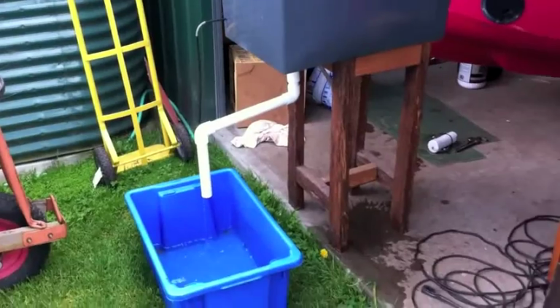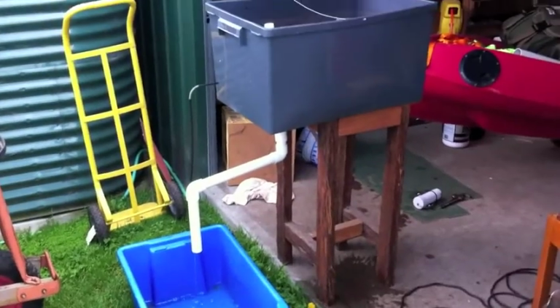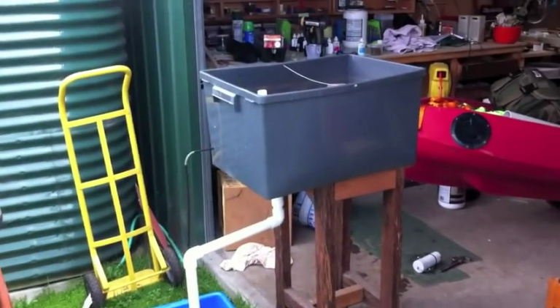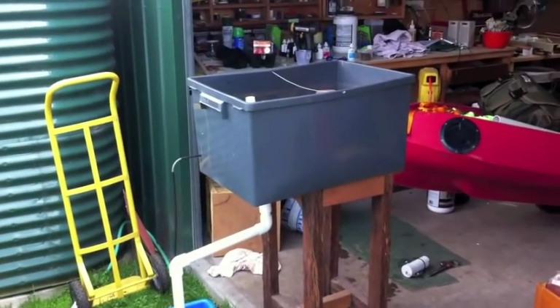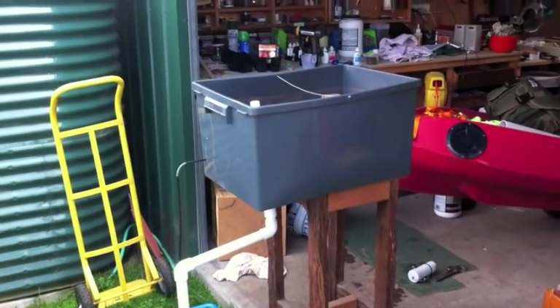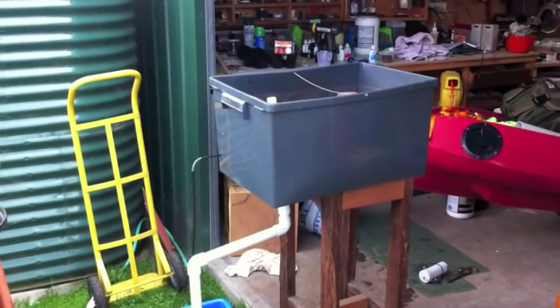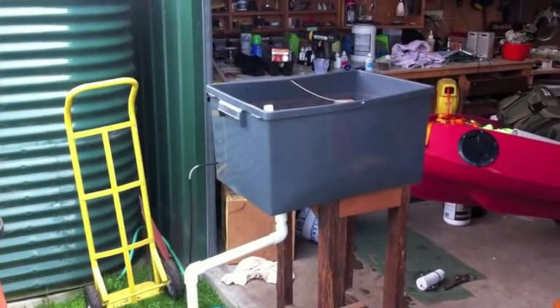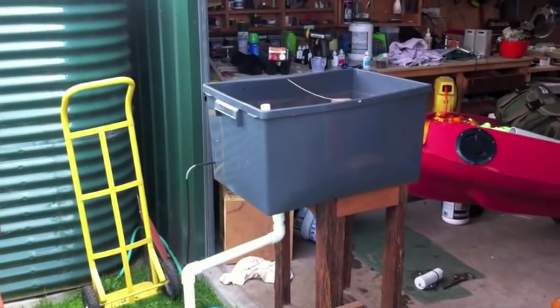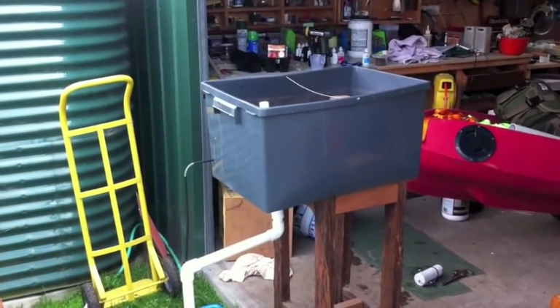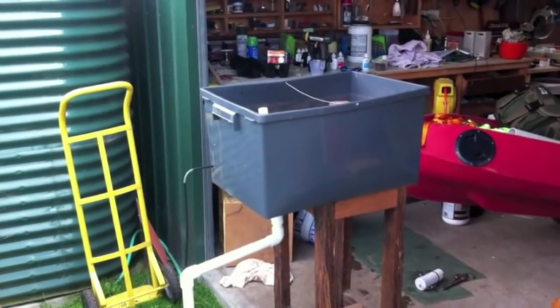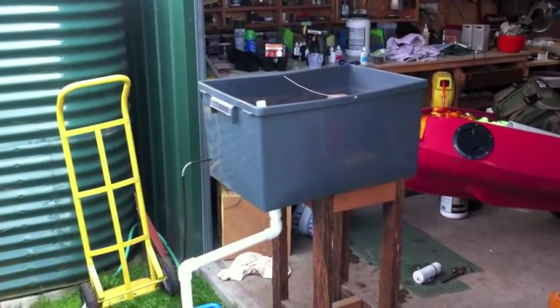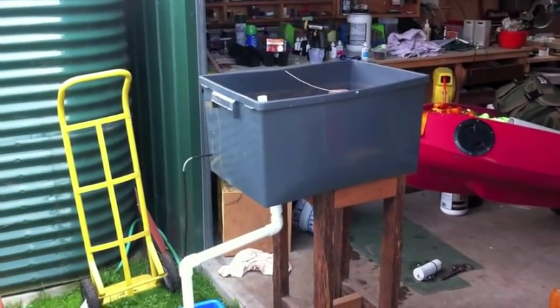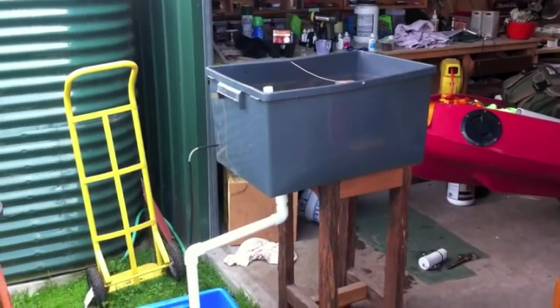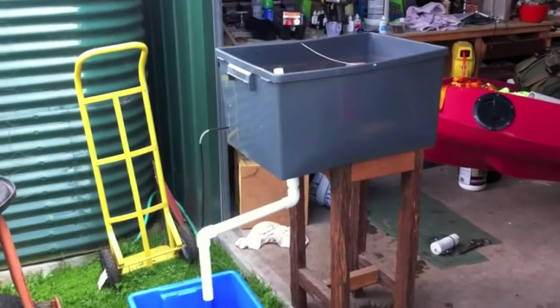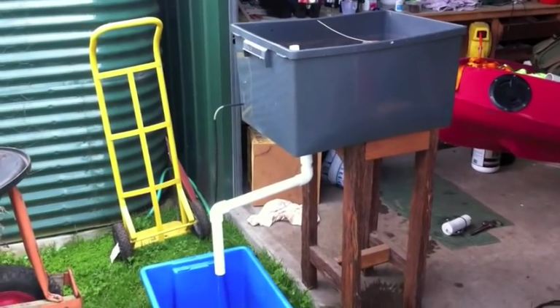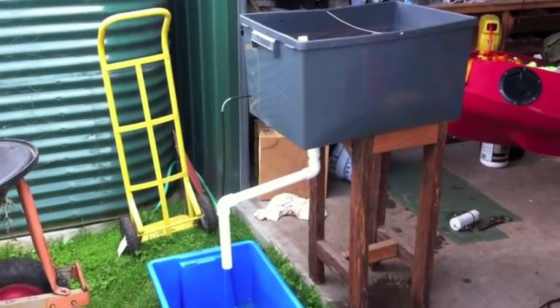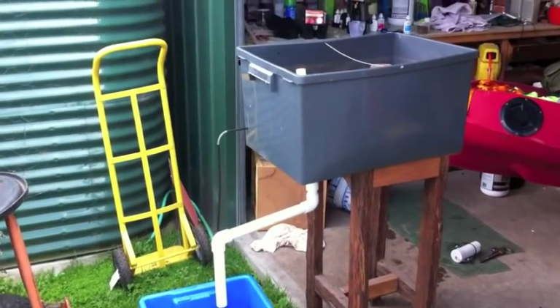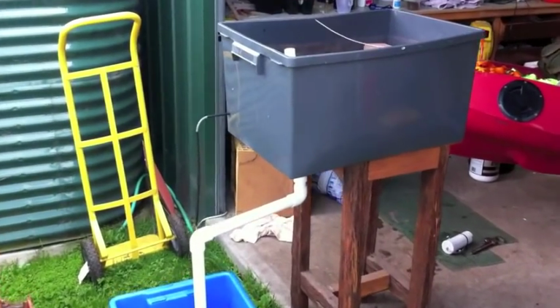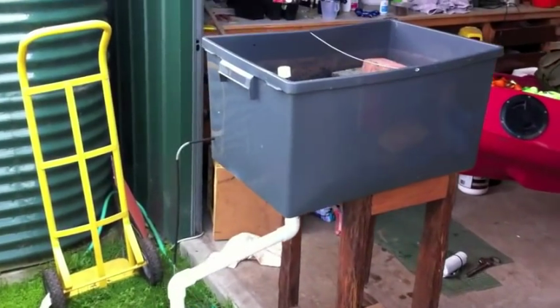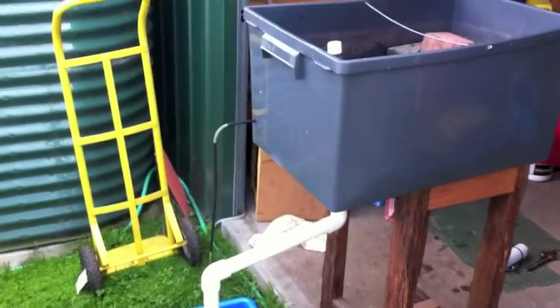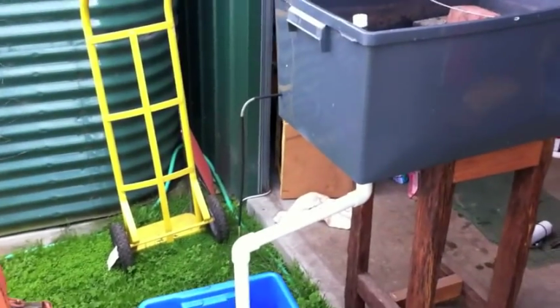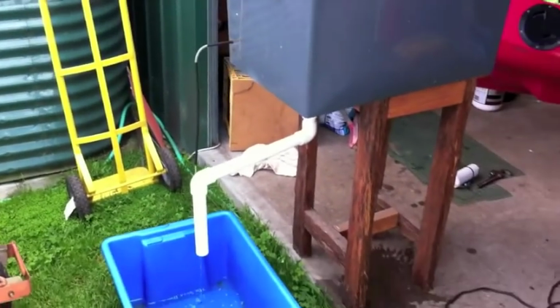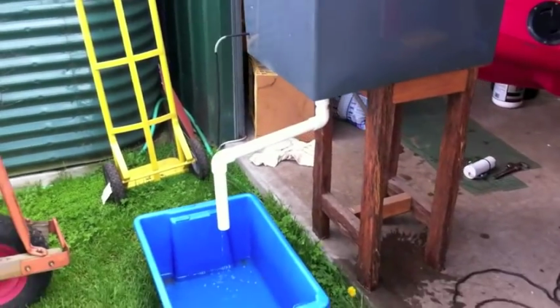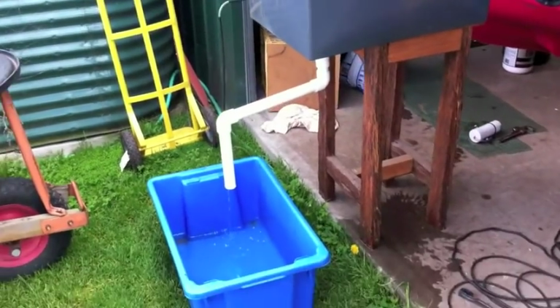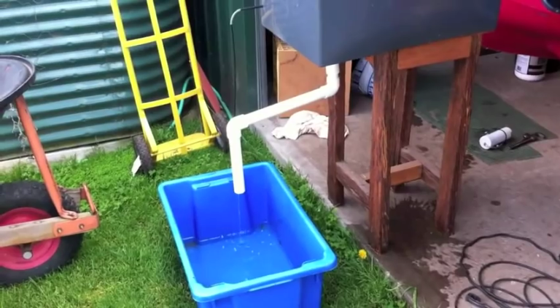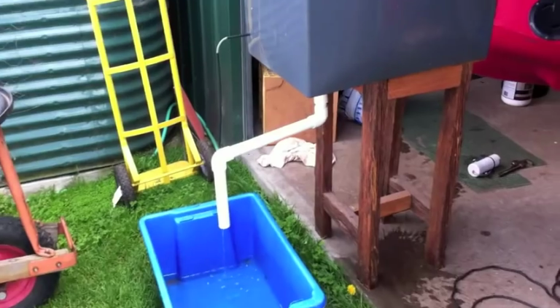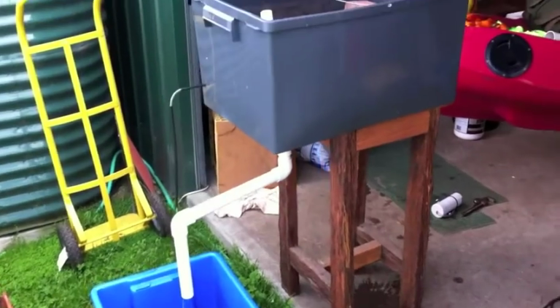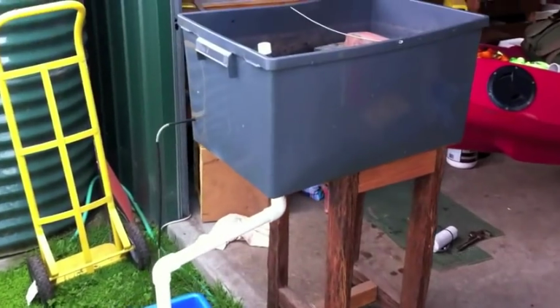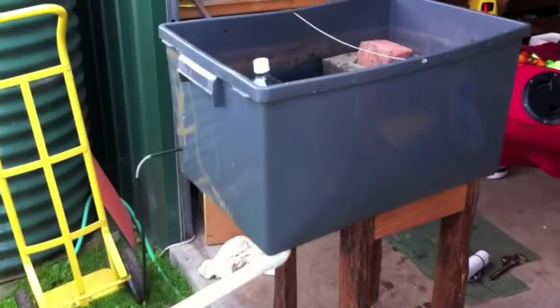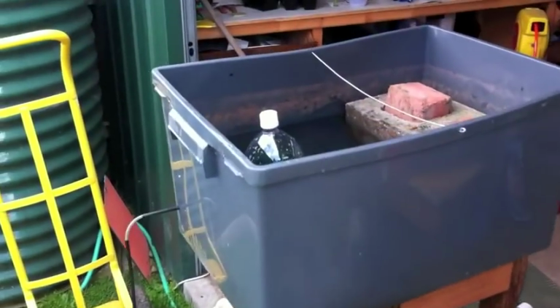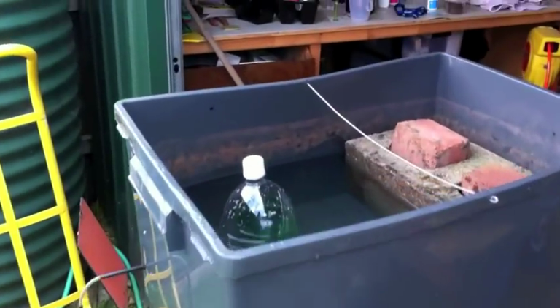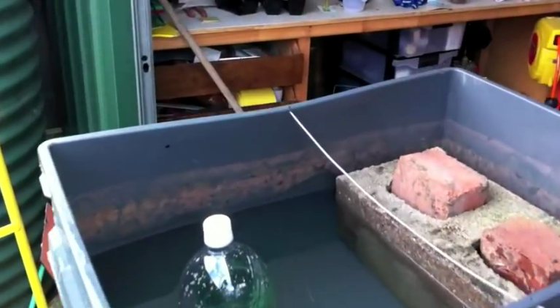I've just taken one of the test grow beds from my test system and emptied the blocks out to show Abdul a side view of how I set up the auto siphons.